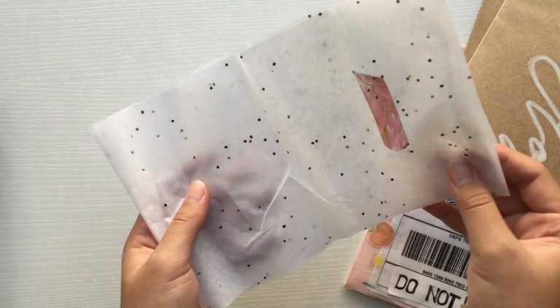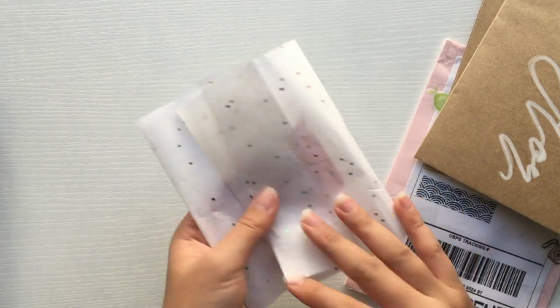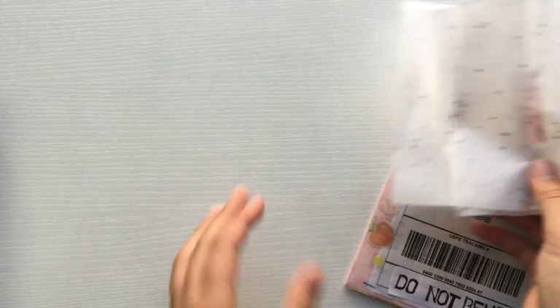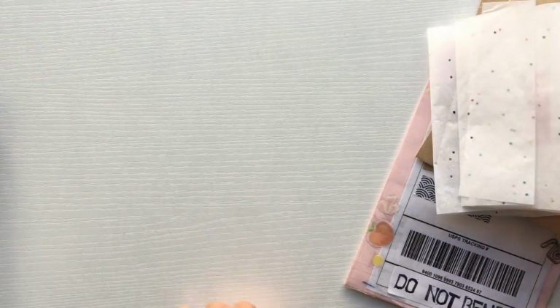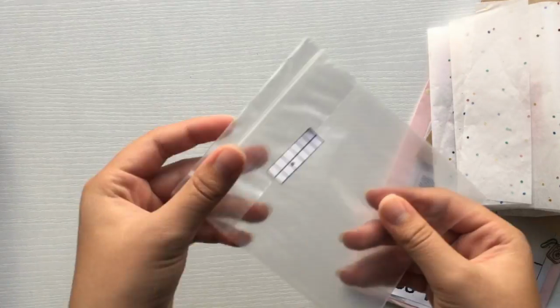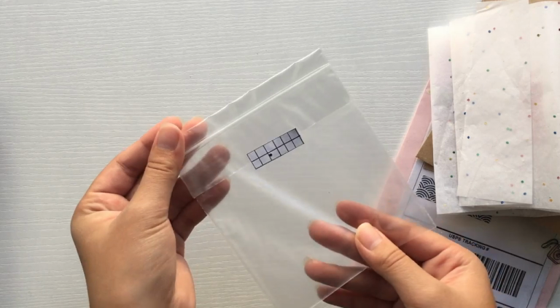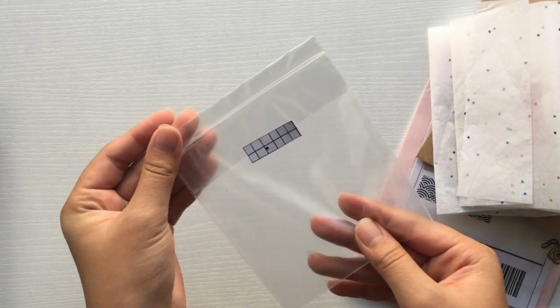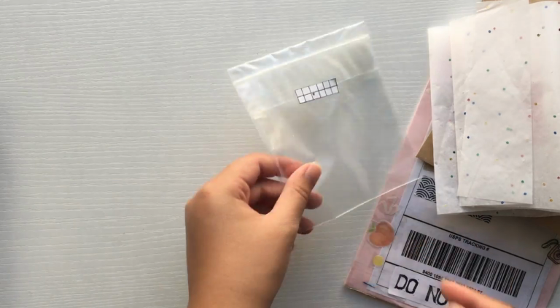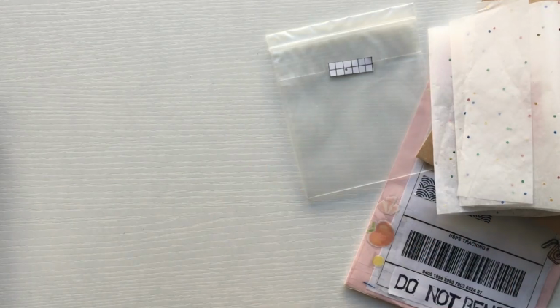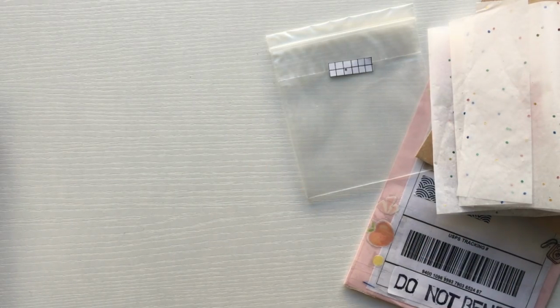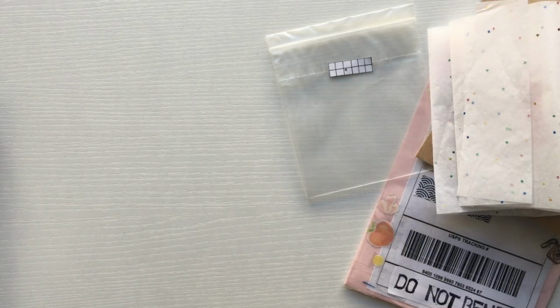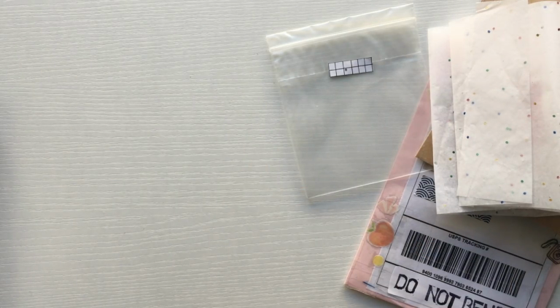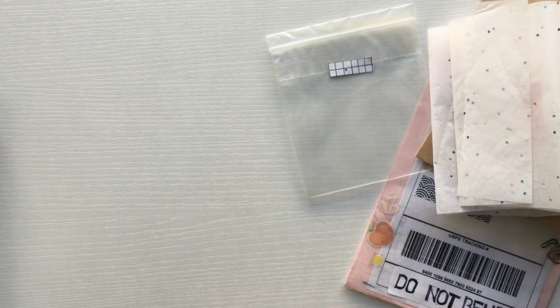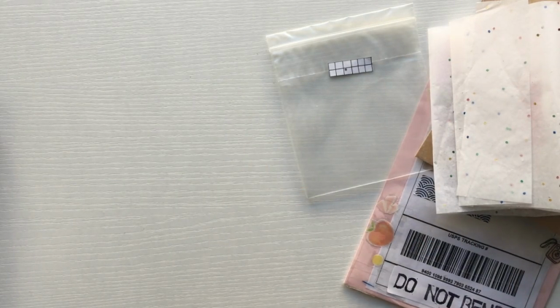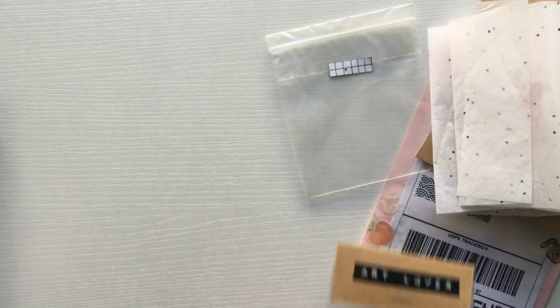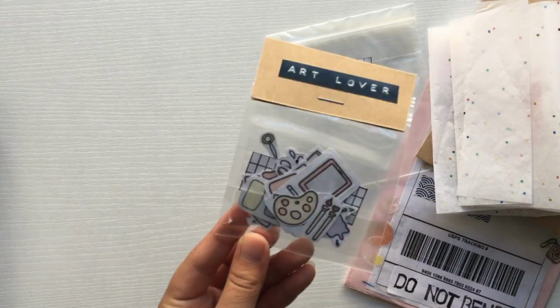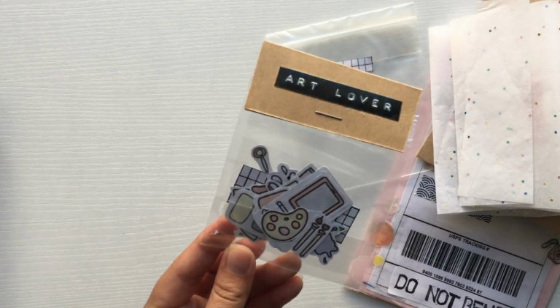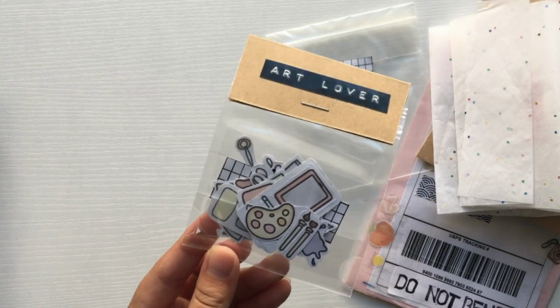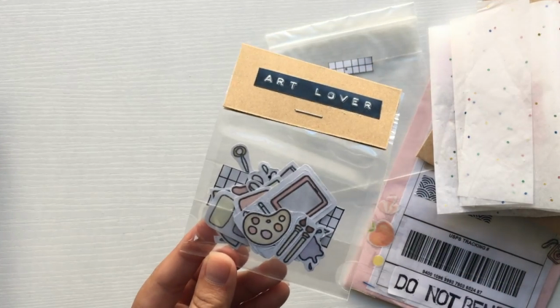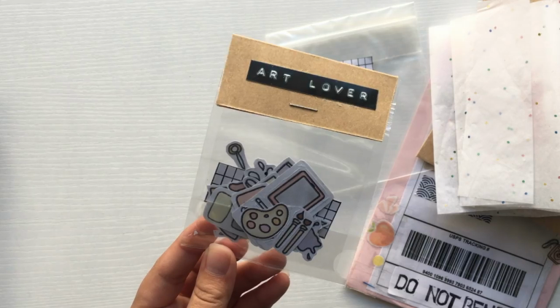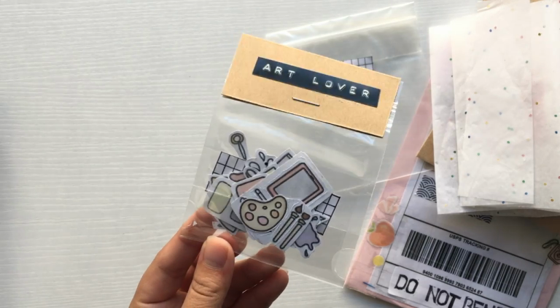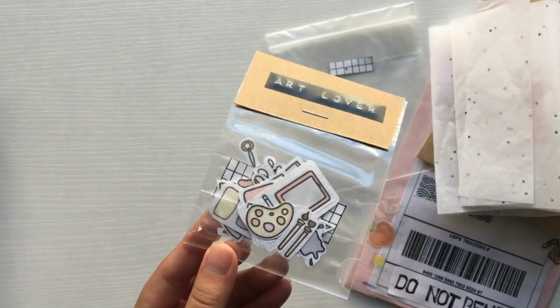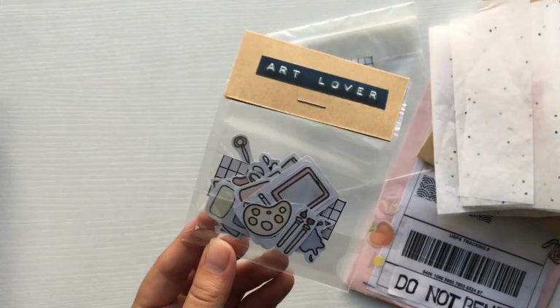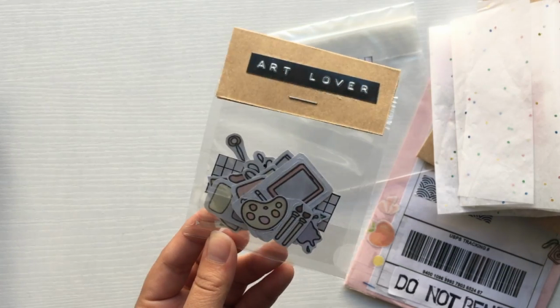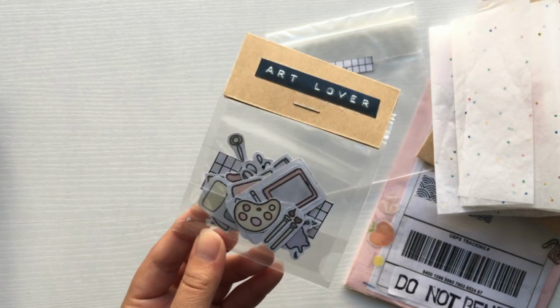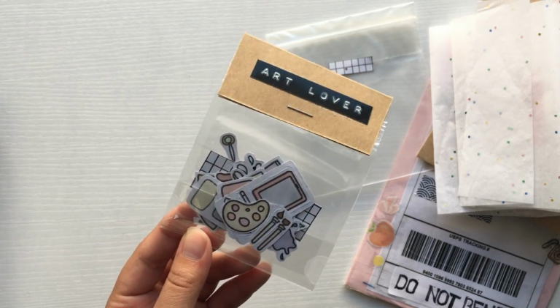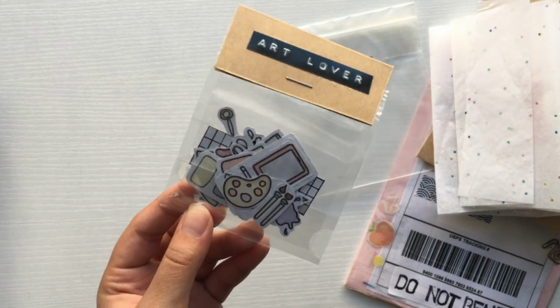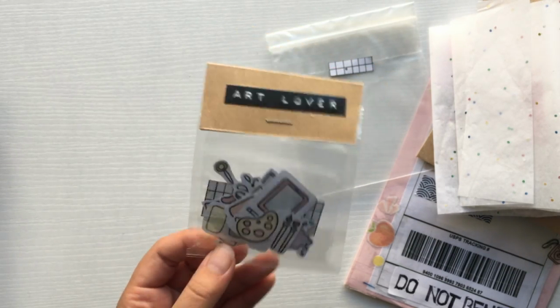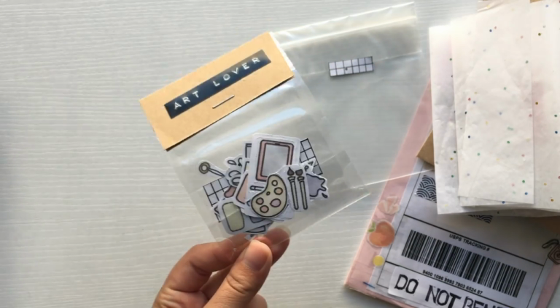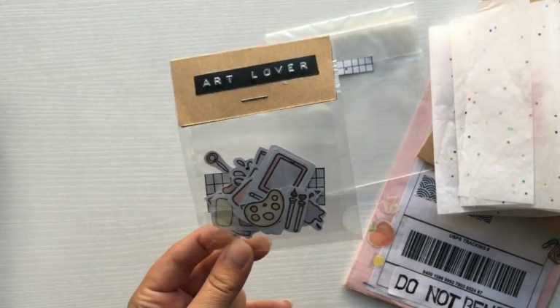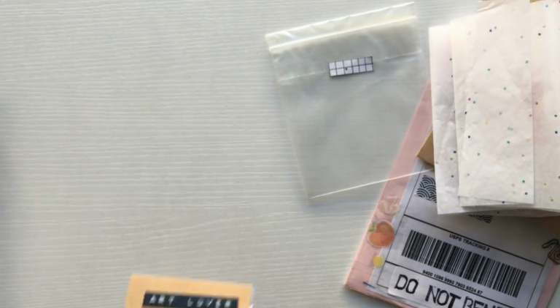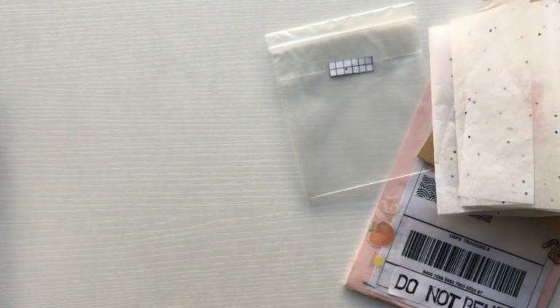So I won't be going in depth on all the stickers since you'll see them and you can check out her shop, but her packaging is super cute and she puts a lot of time and effort in them.